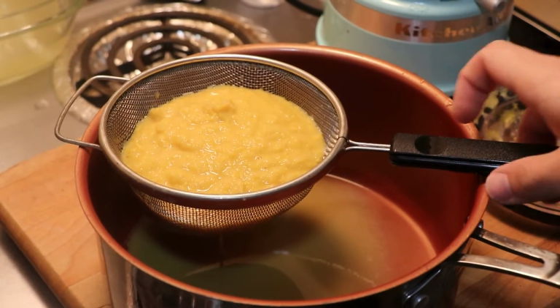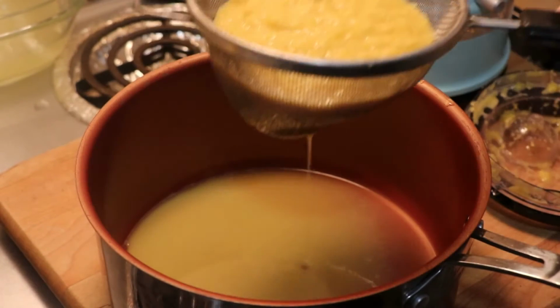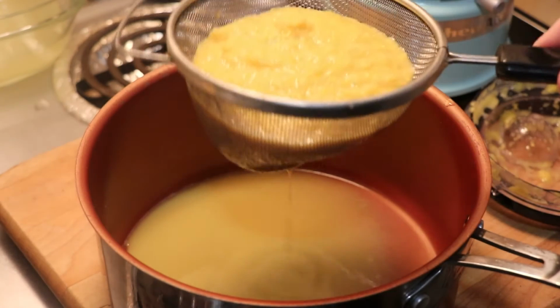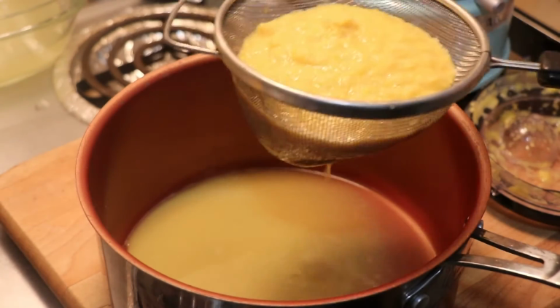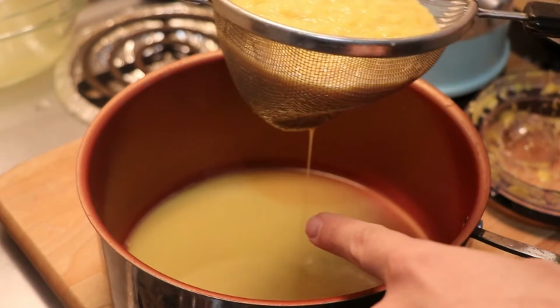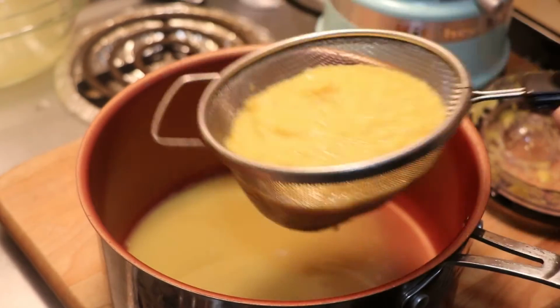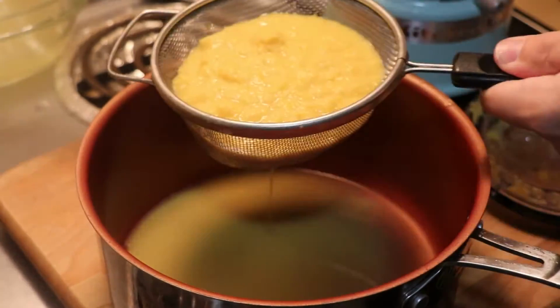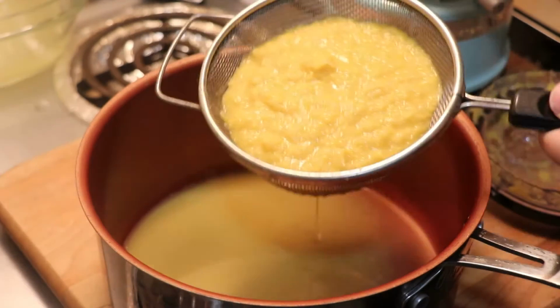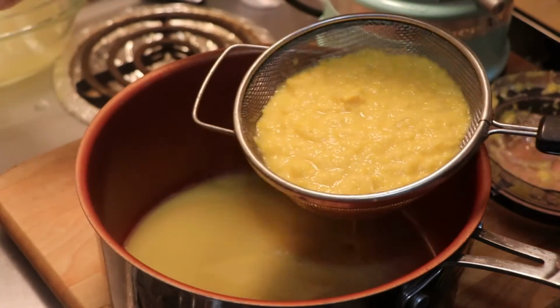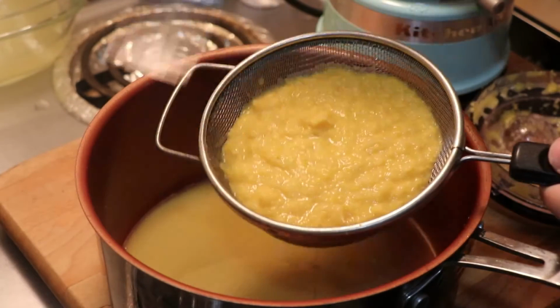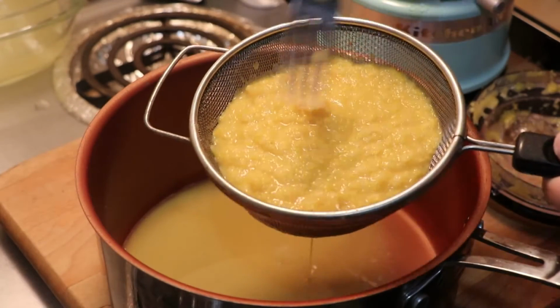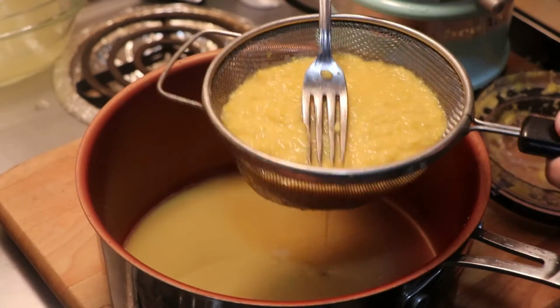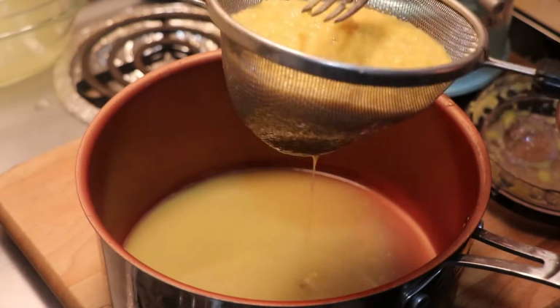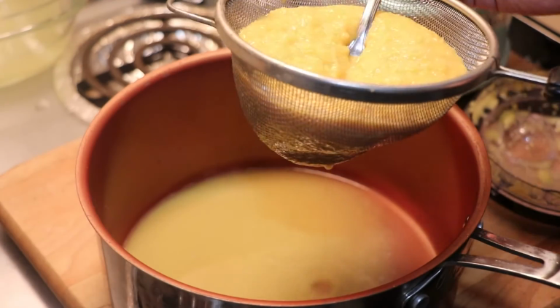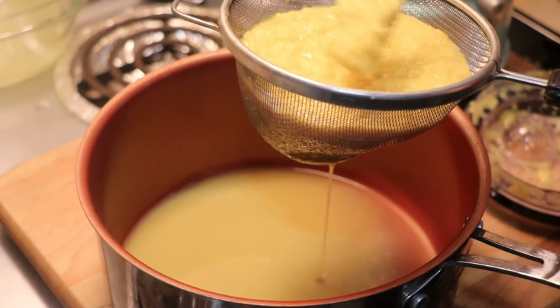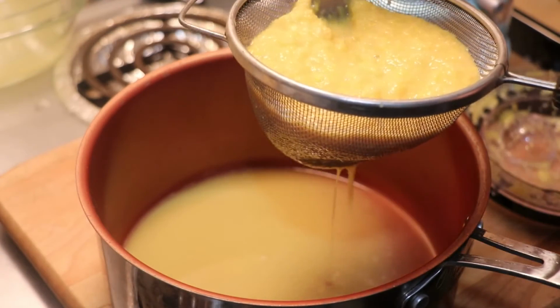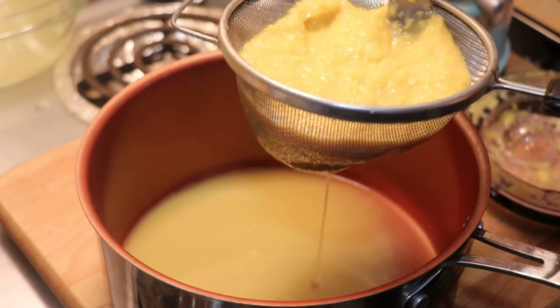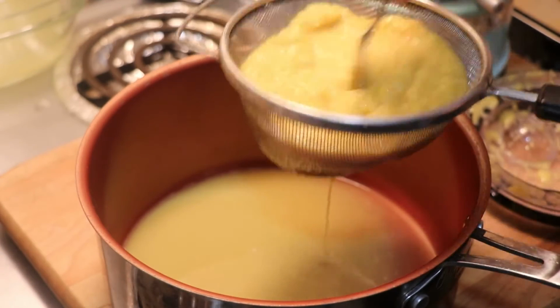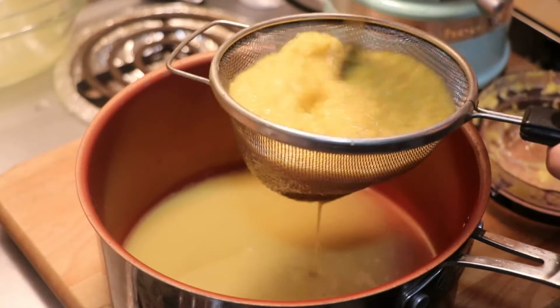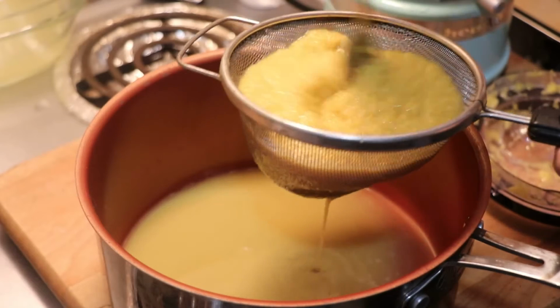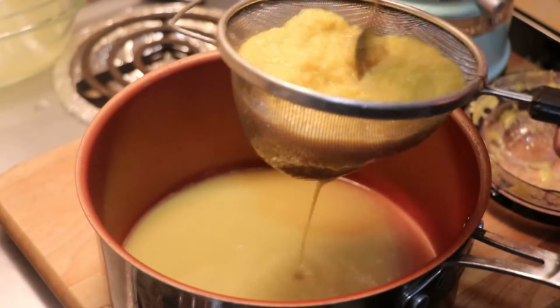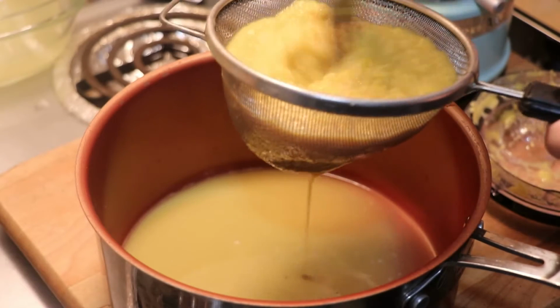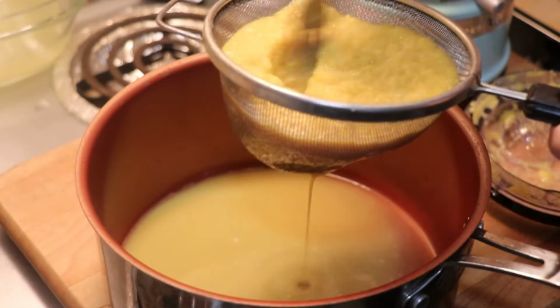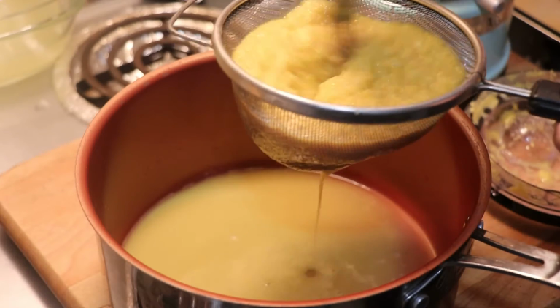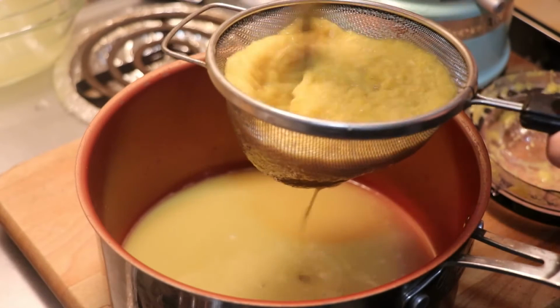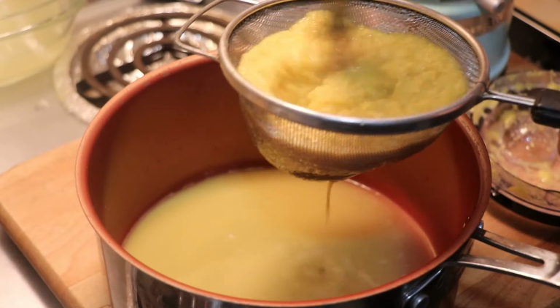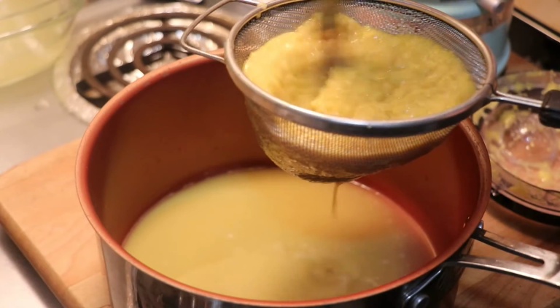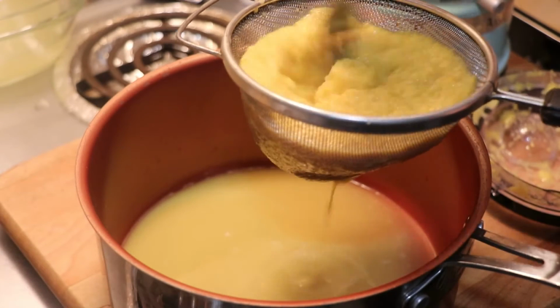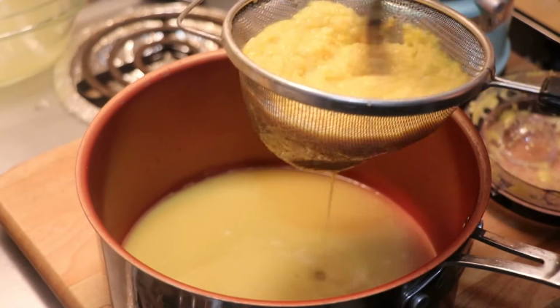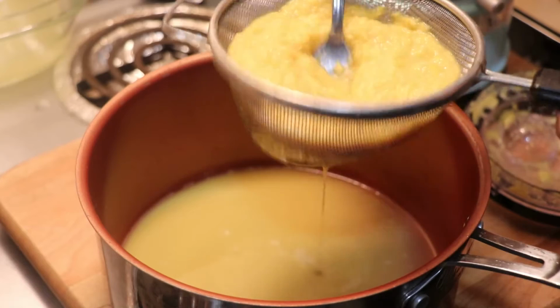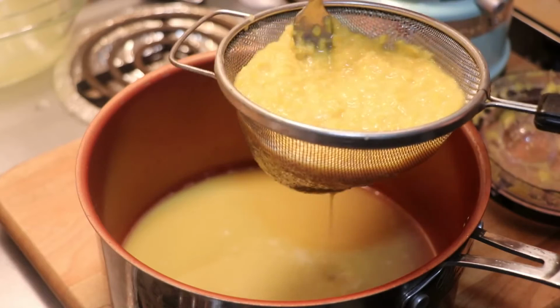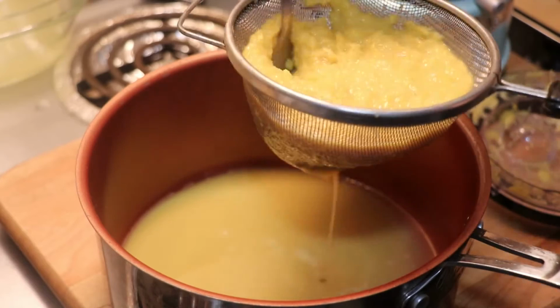This is where the technique of sifting comes into play. I used a fork at first, but I eventually found that pressing with a spoon — and maybe even washing your hands and pressing that way — would get a lot more of the juice out sooner.